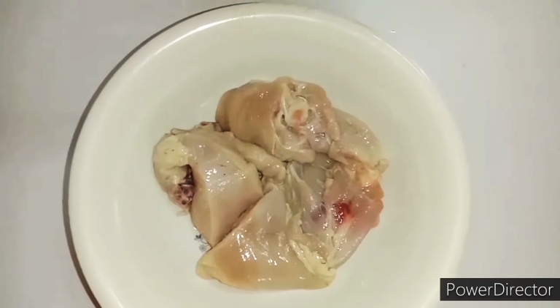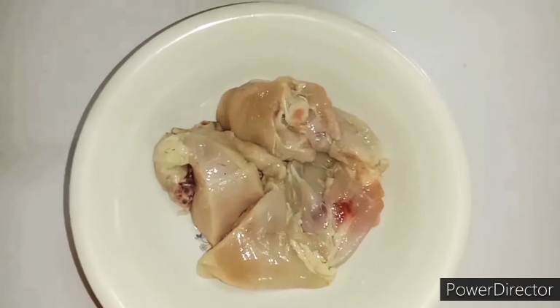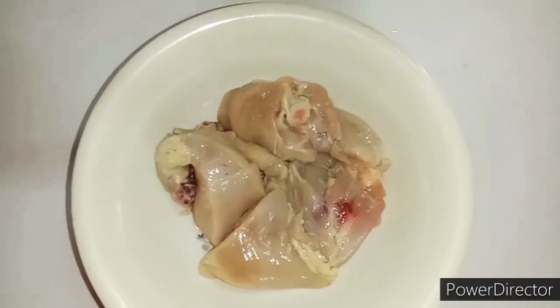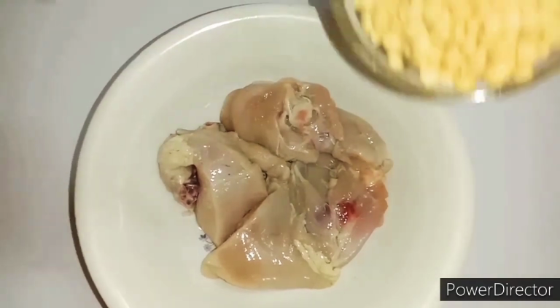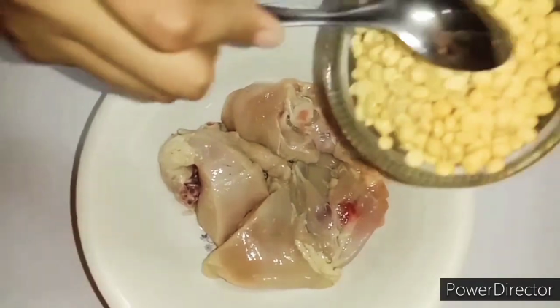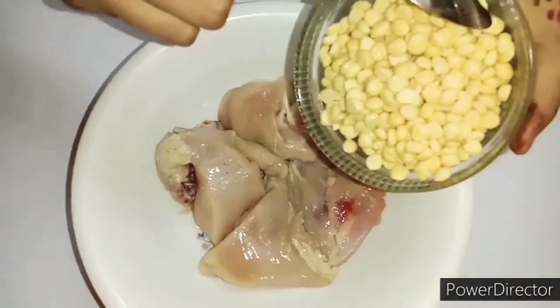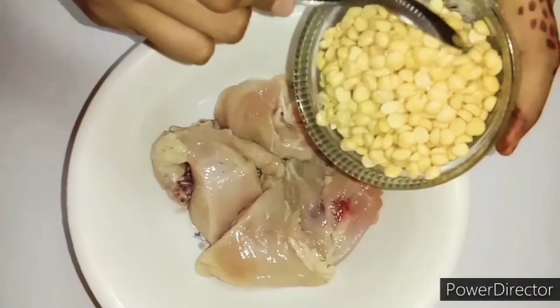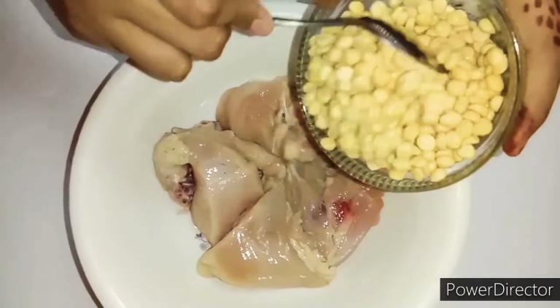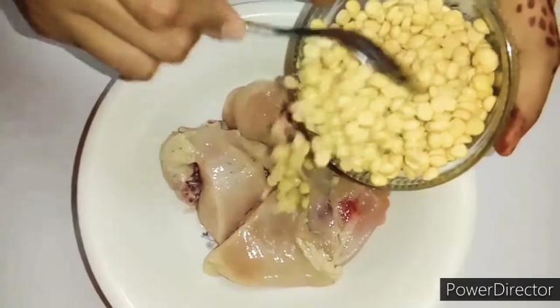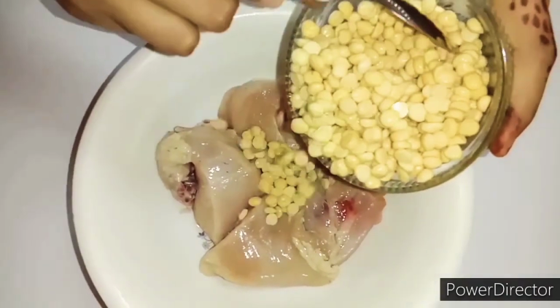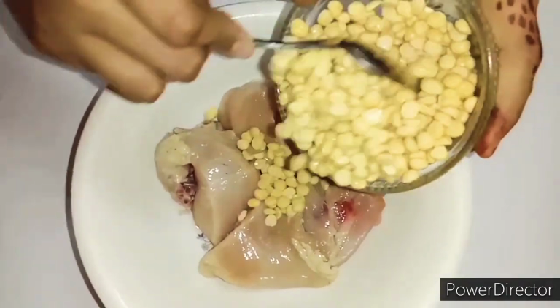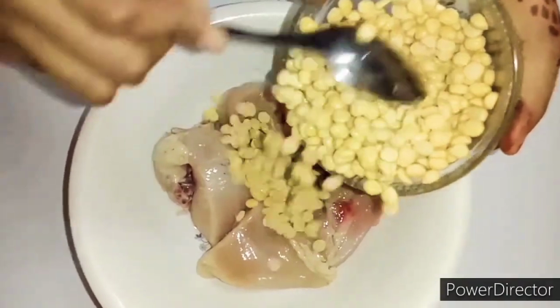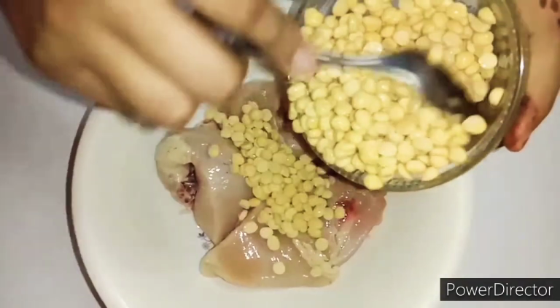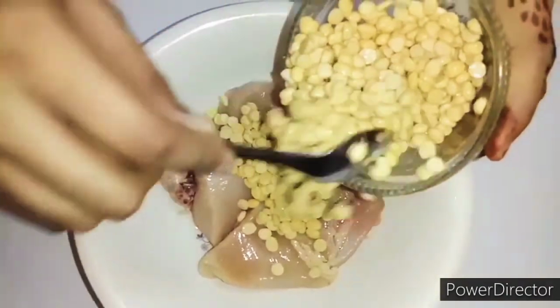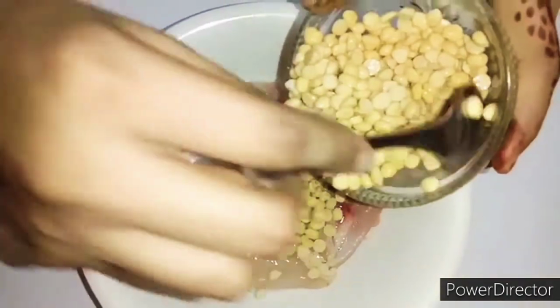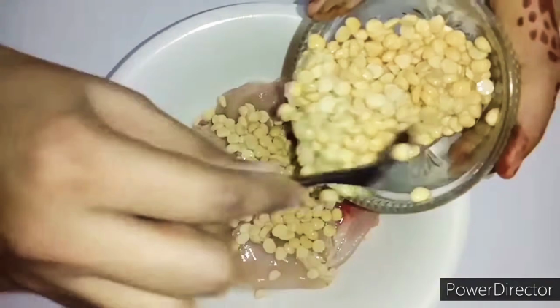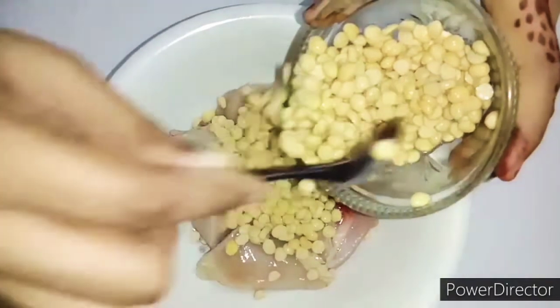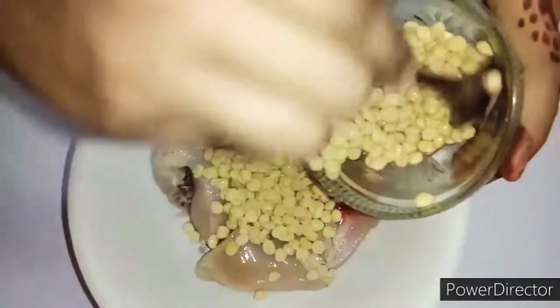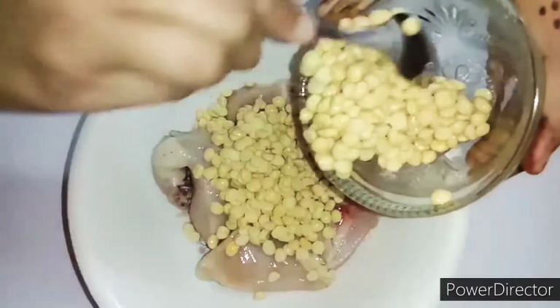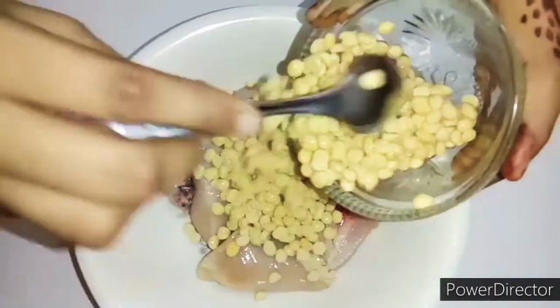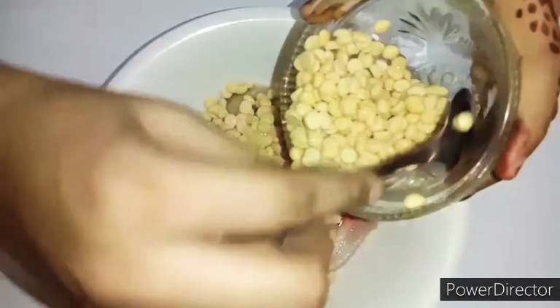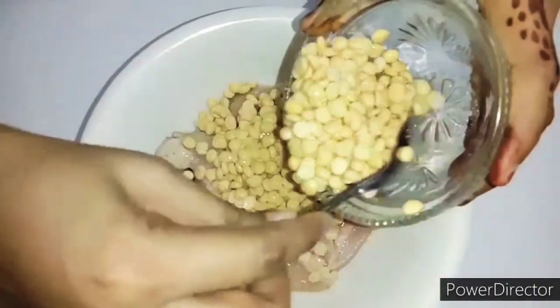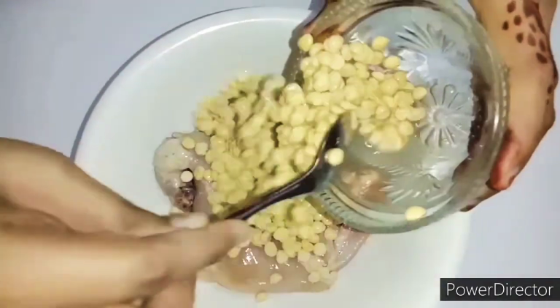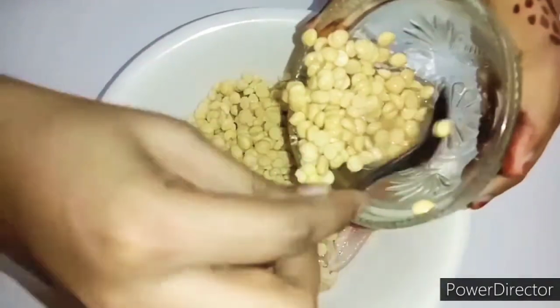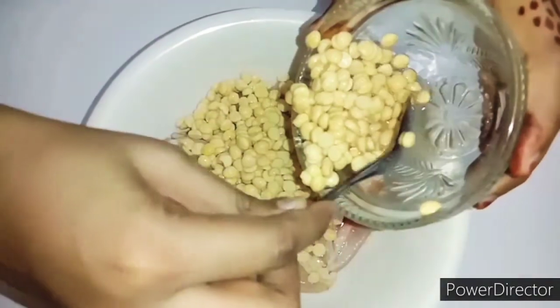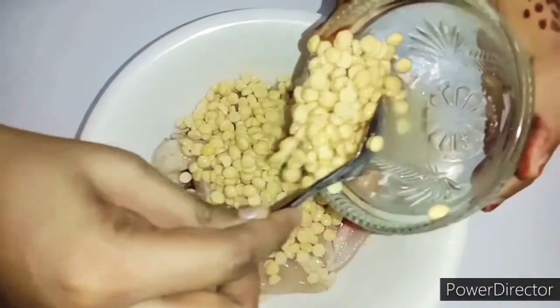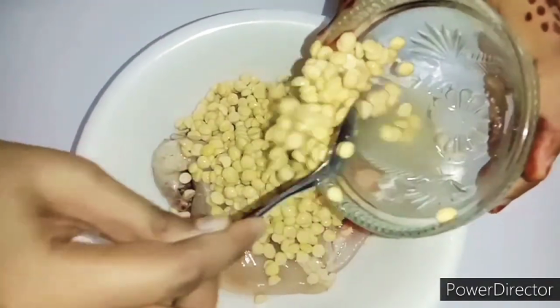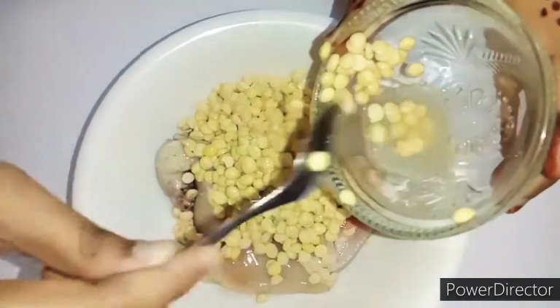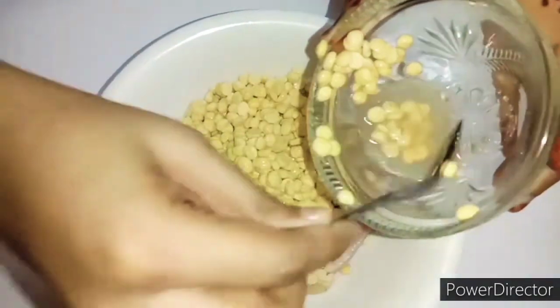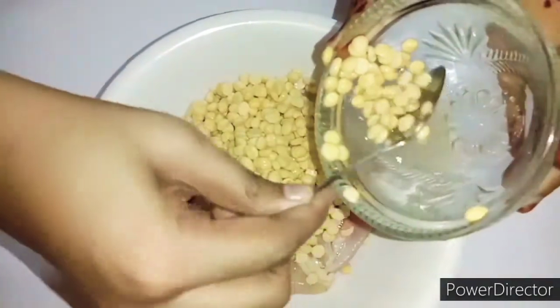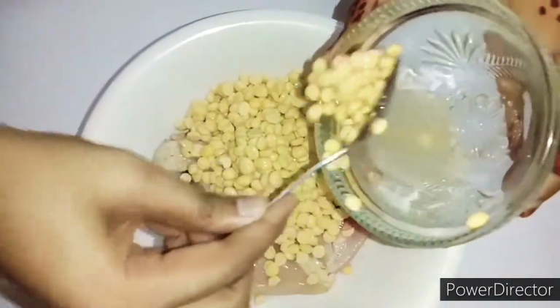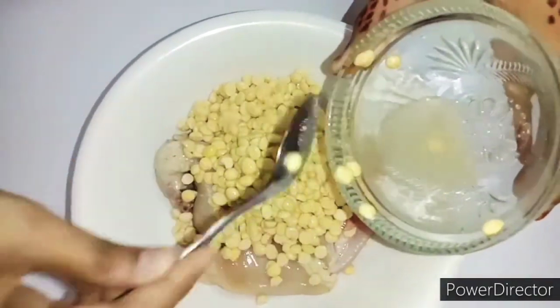First of all, we need 250 grams of chicken. We will add 1 cup of soaked chana dal — I have soaked it overnight.